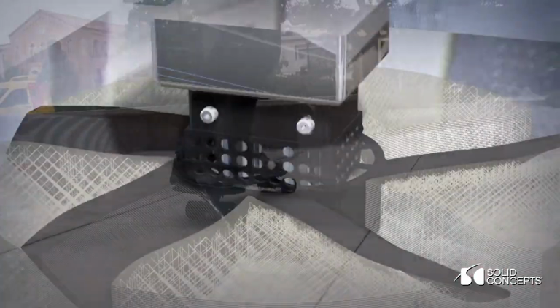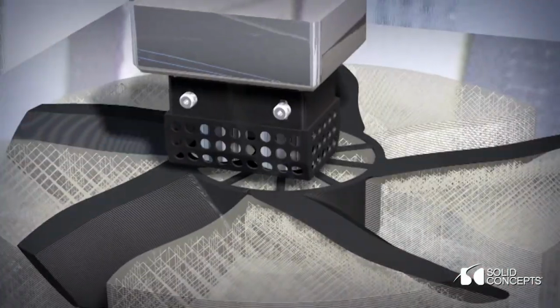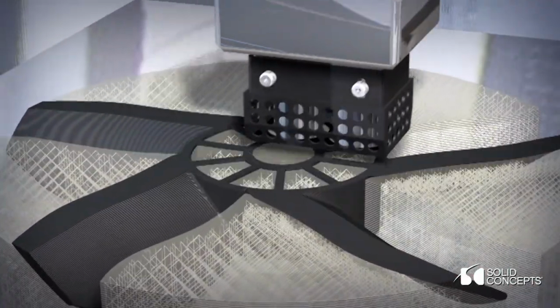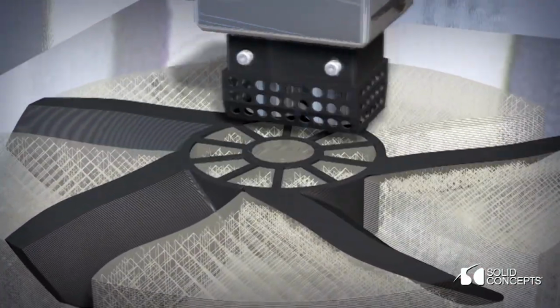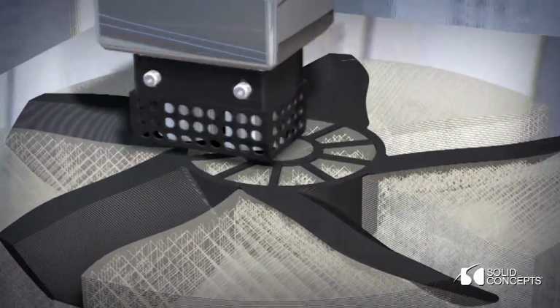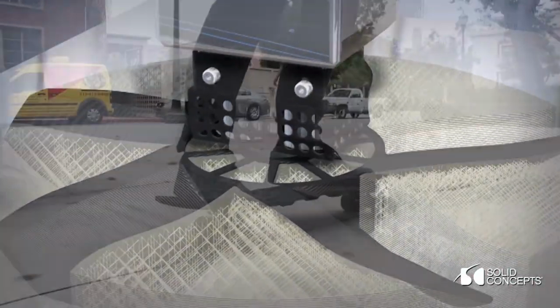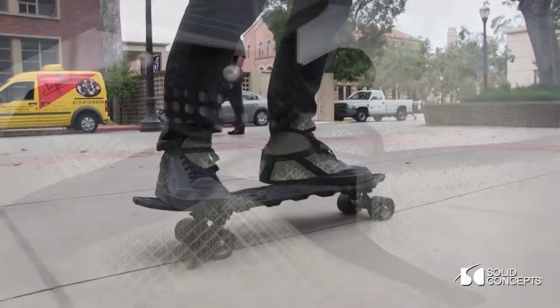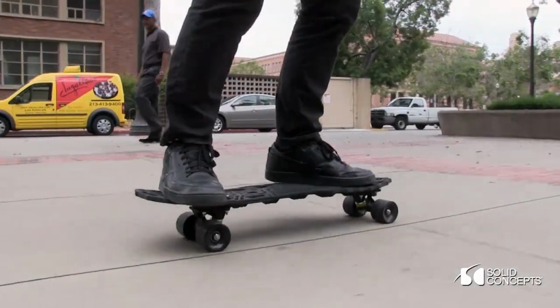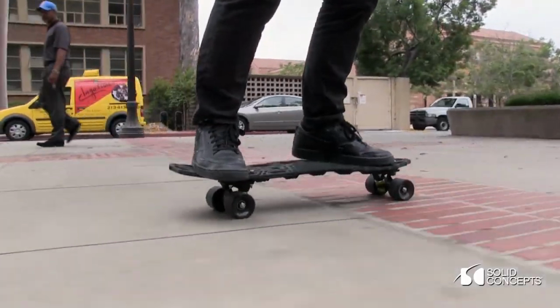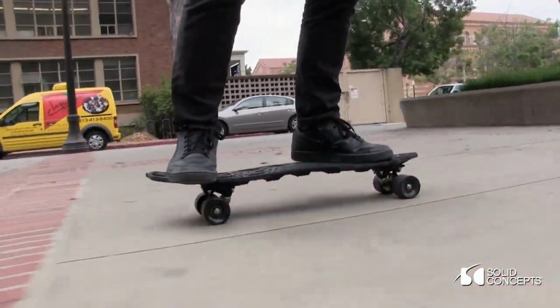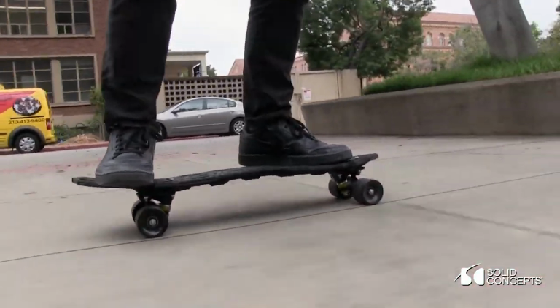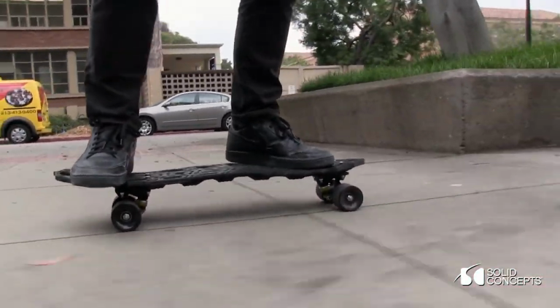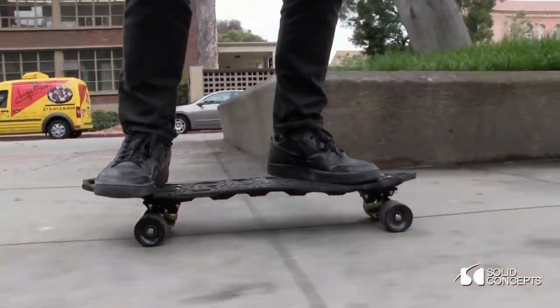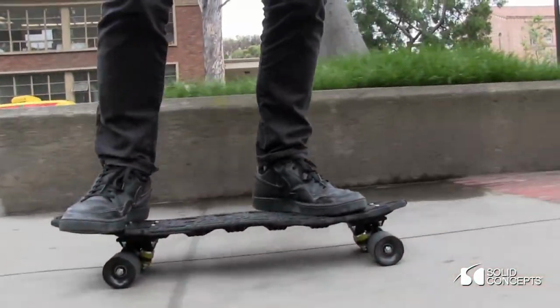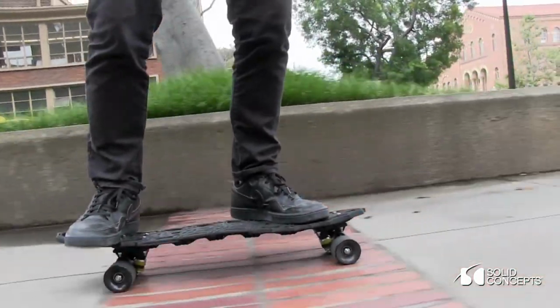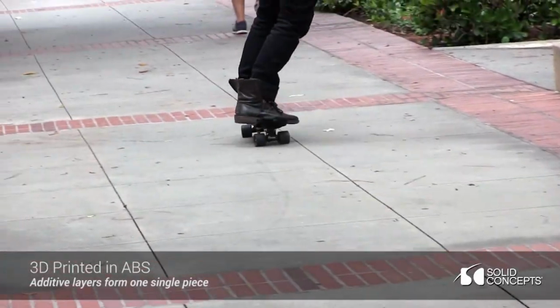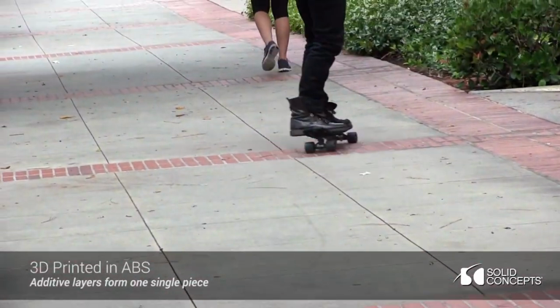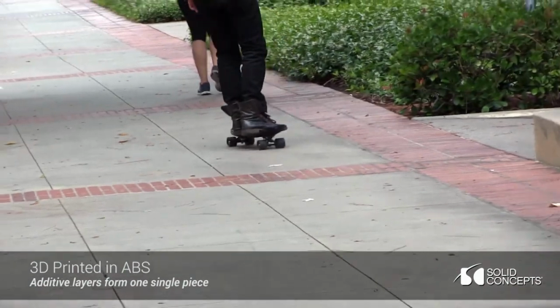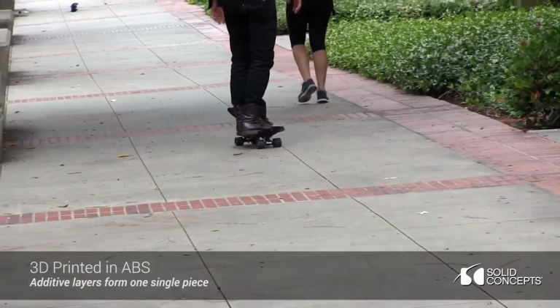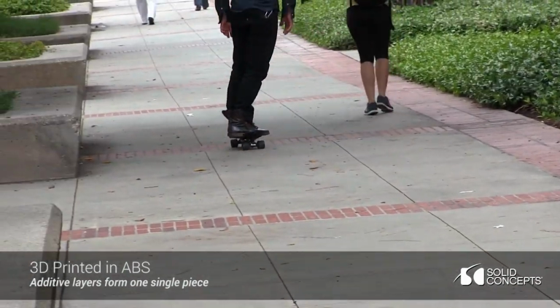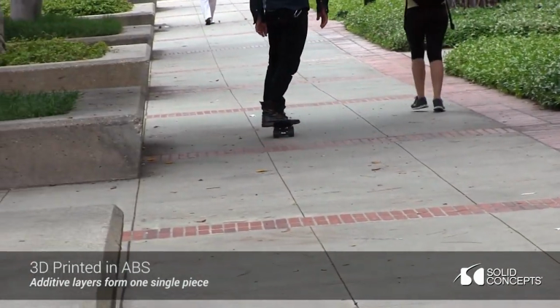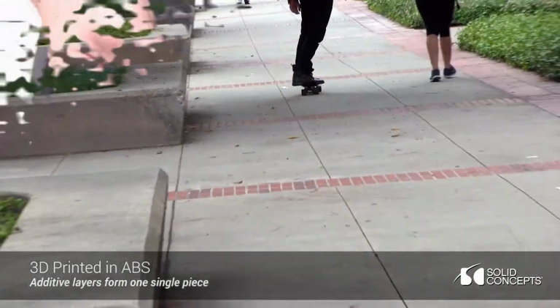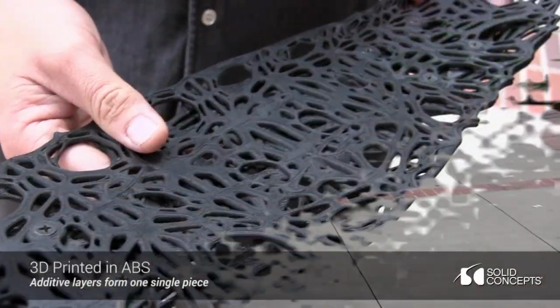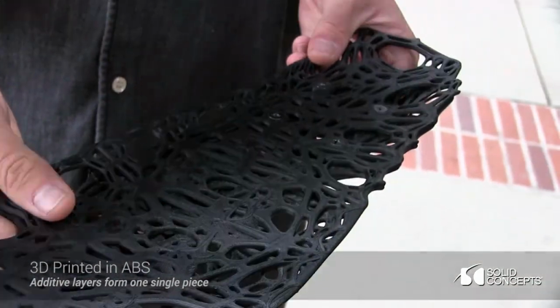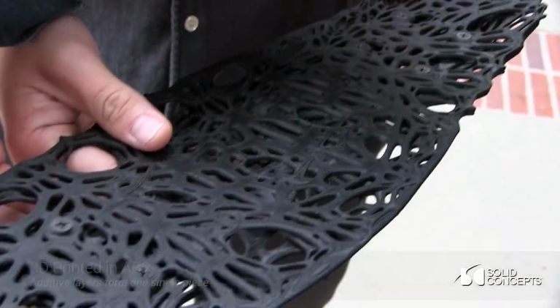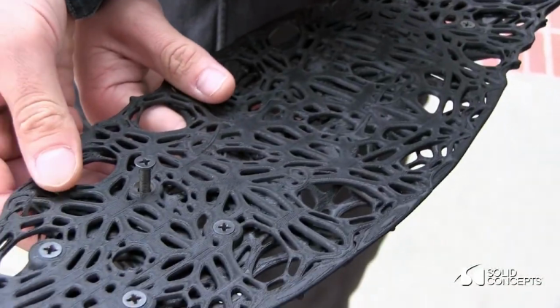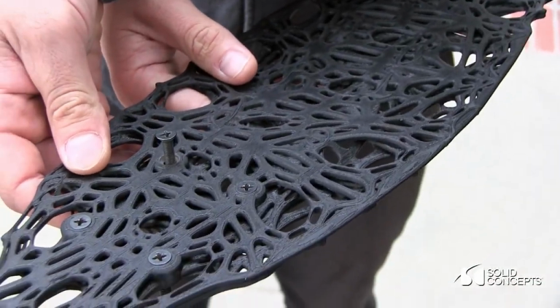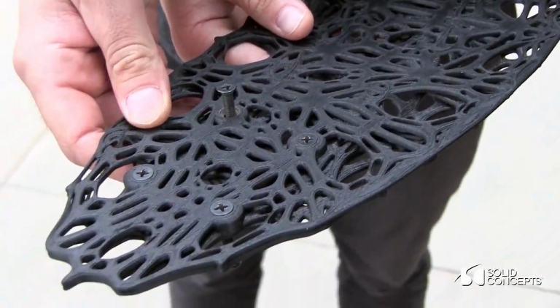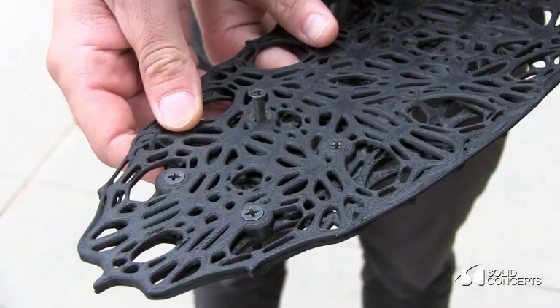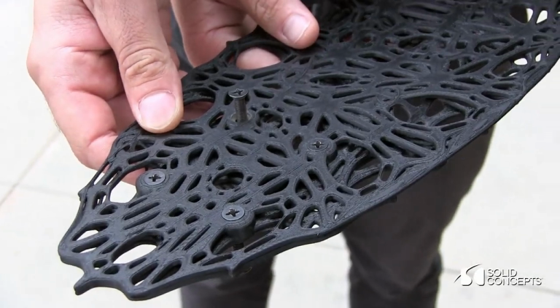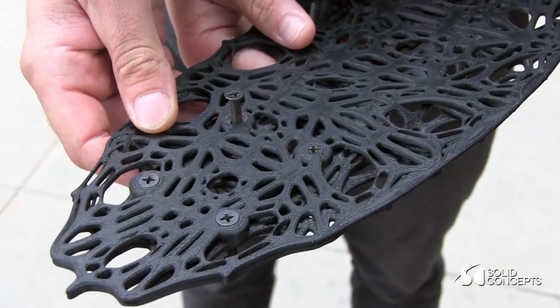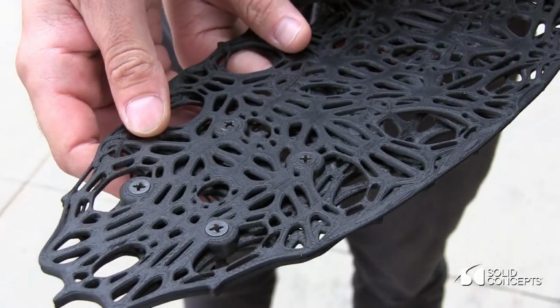It's really just material, so the idea of creating a lightweight, high-performance piece that can reduce material where you don't need it, add material where it does need it, while creating something aesthetically pleasing the whole time was definitely in our interest.